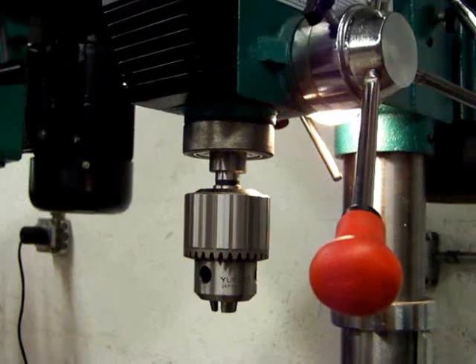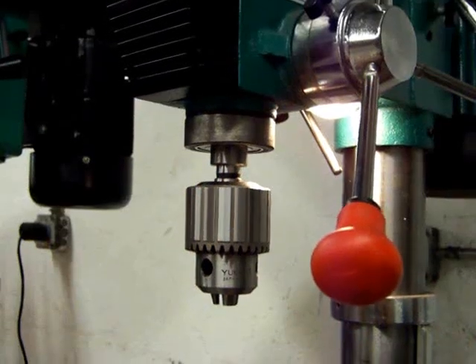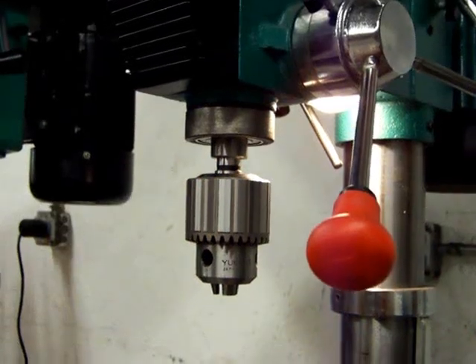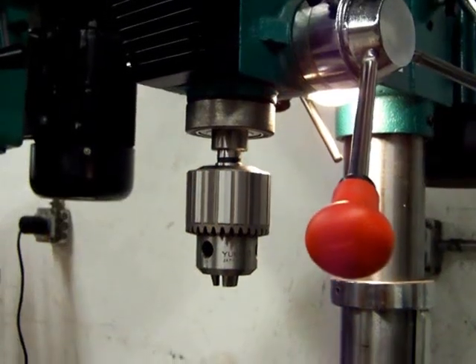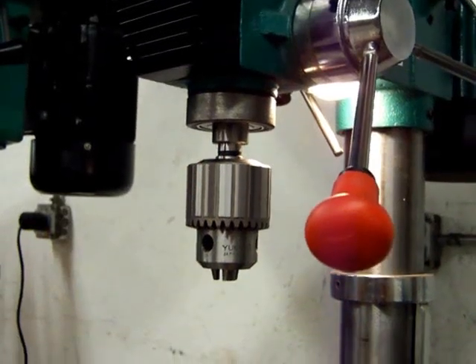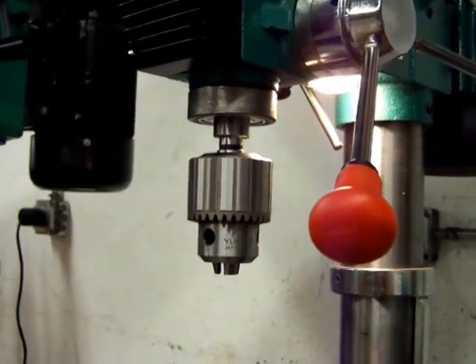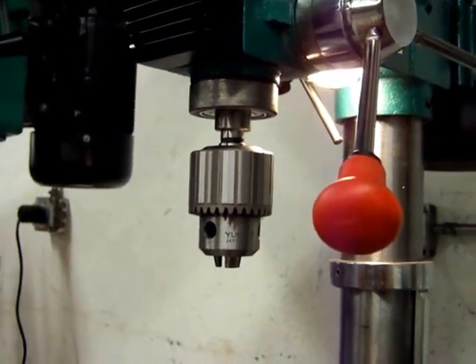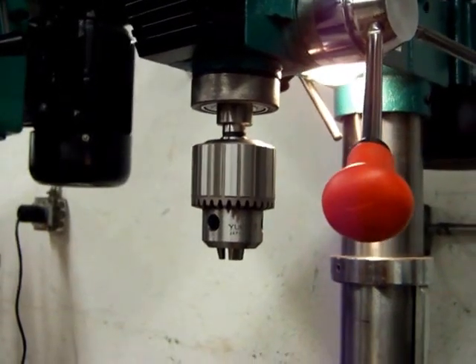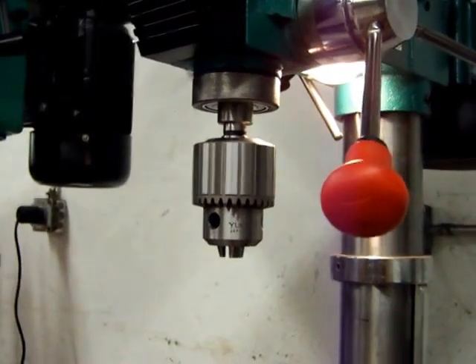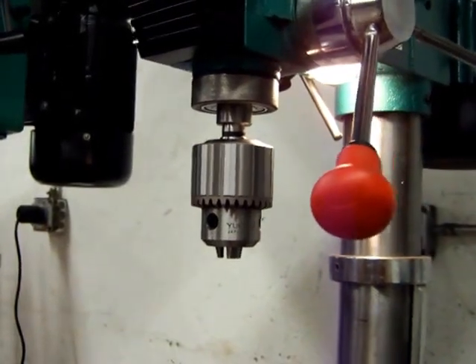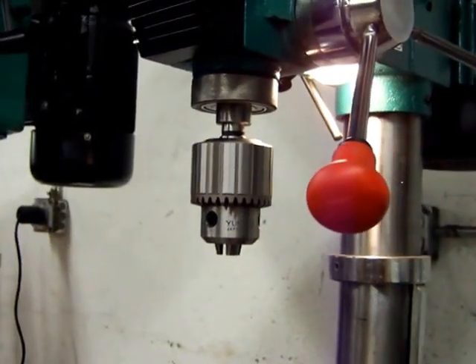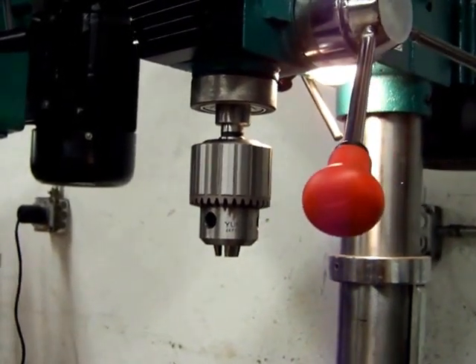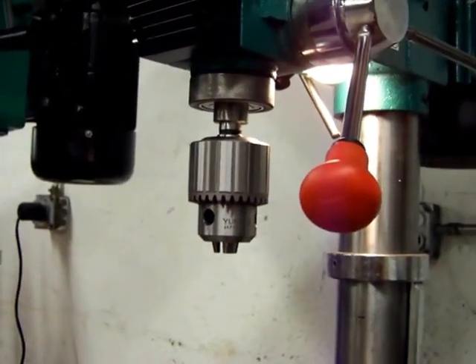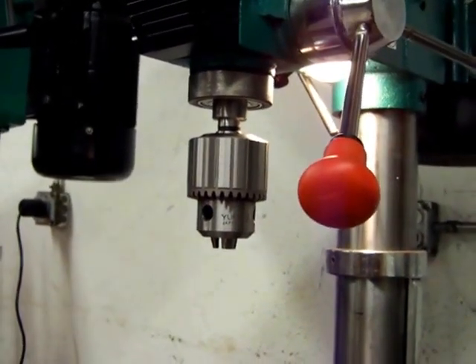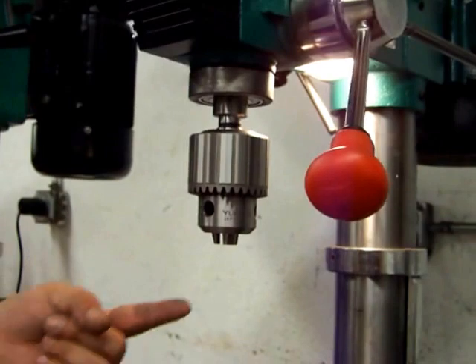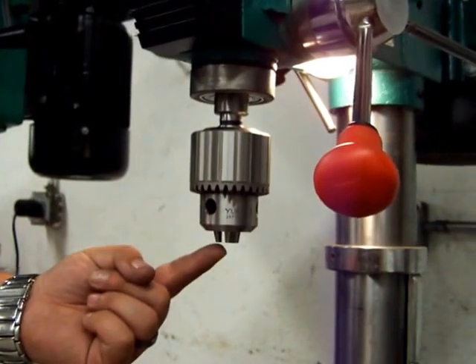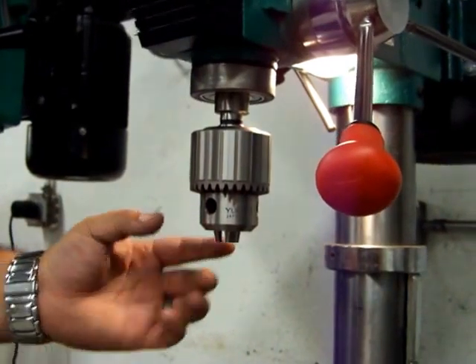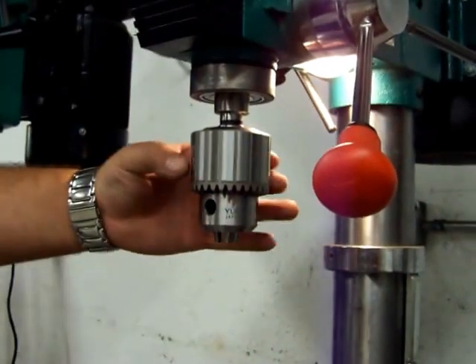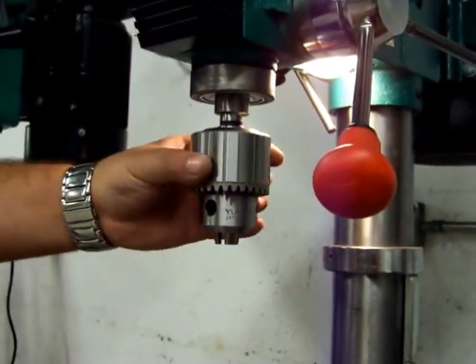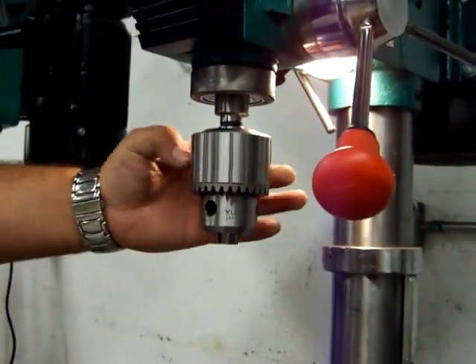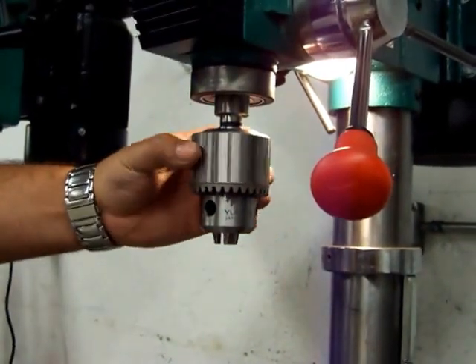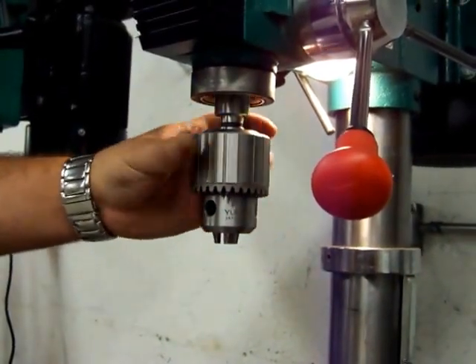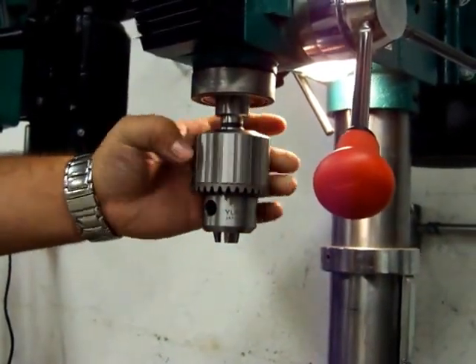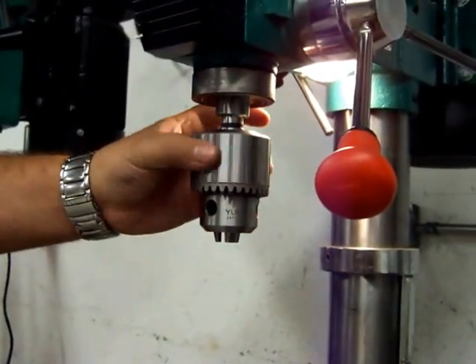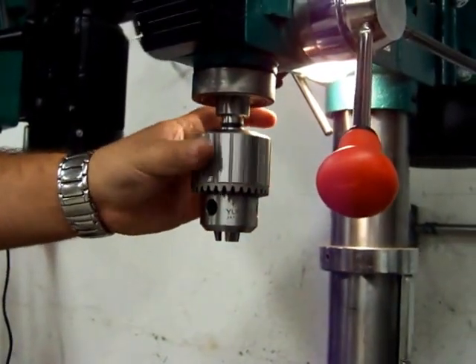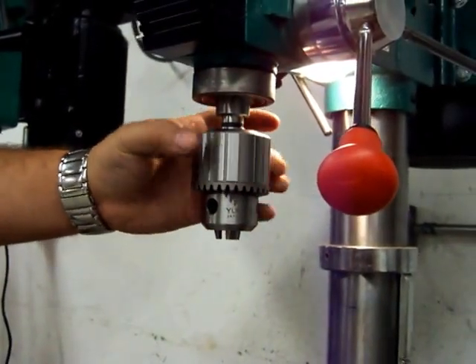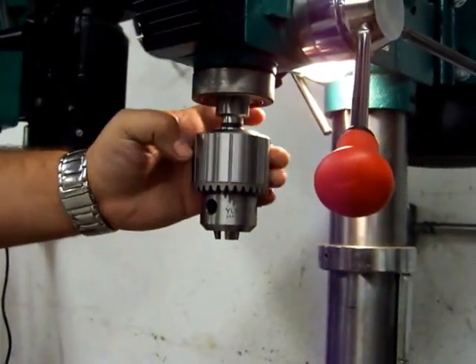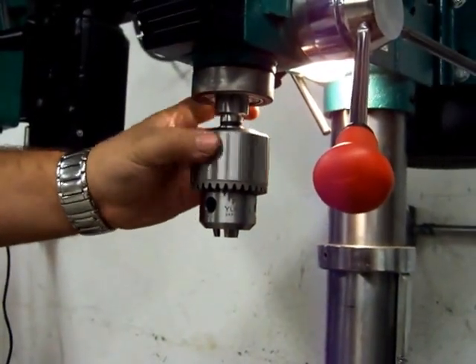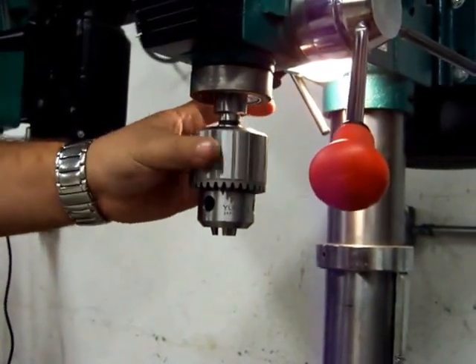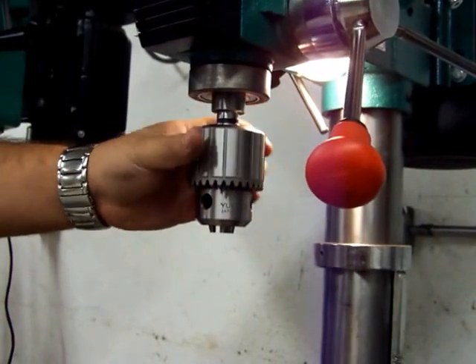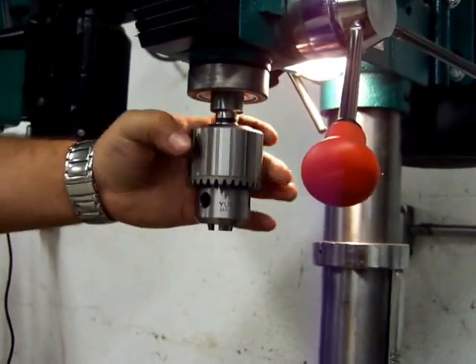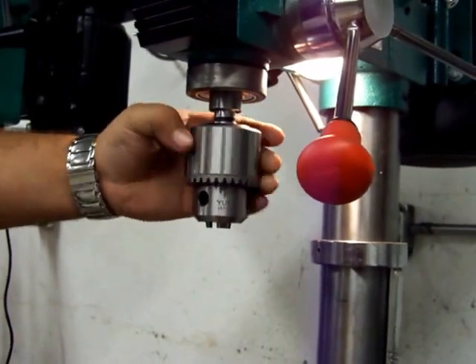The next step is to make sure that the jaws on the chuck are retracted into the chuck, just in case it falls. You do not want to damage those jaws by striking them on a hard surface or something similar.